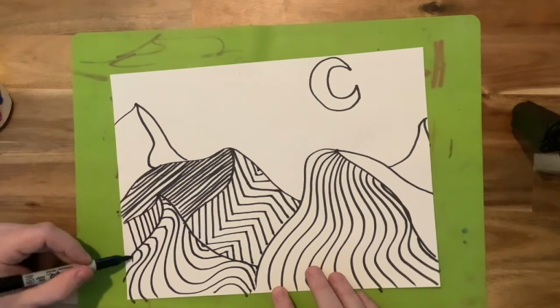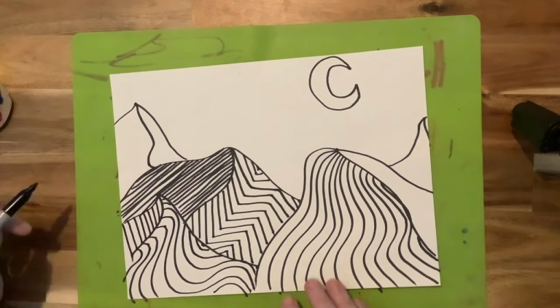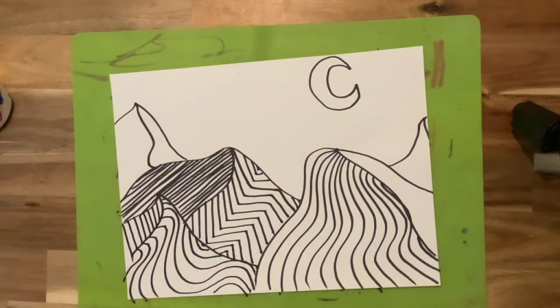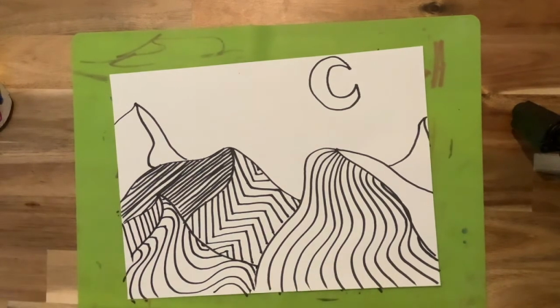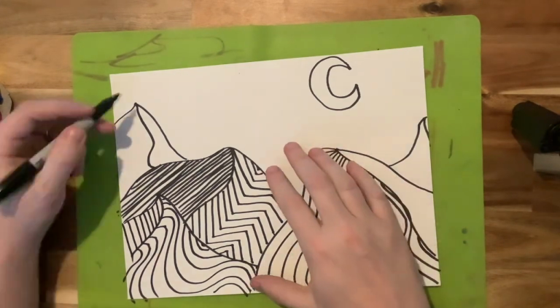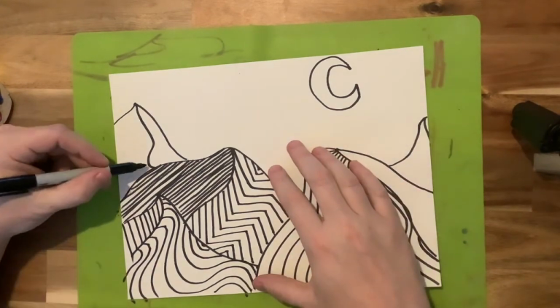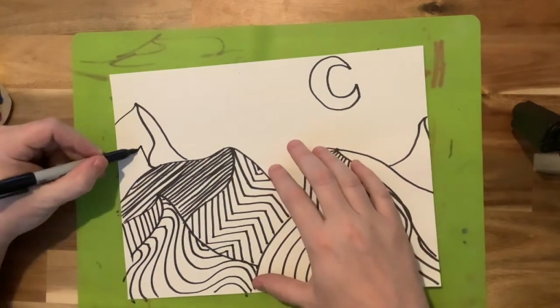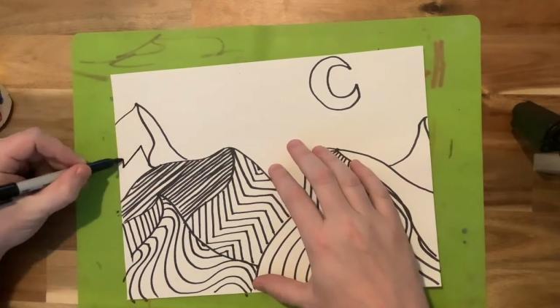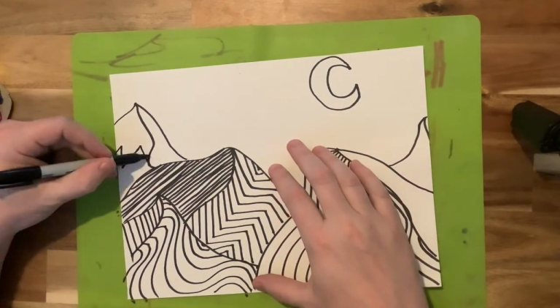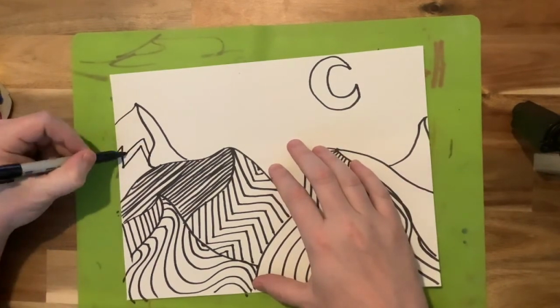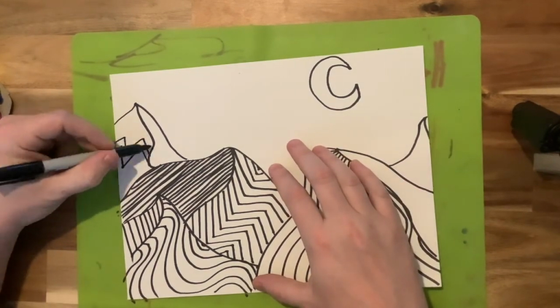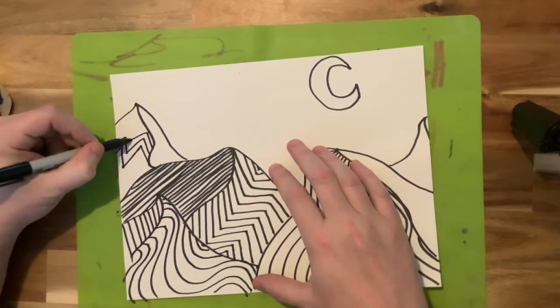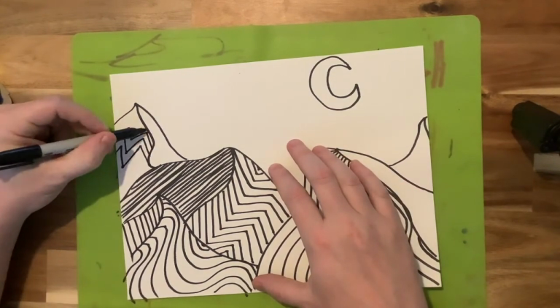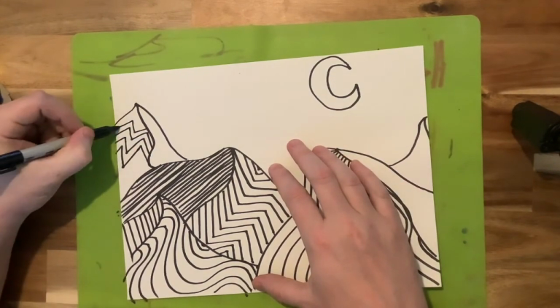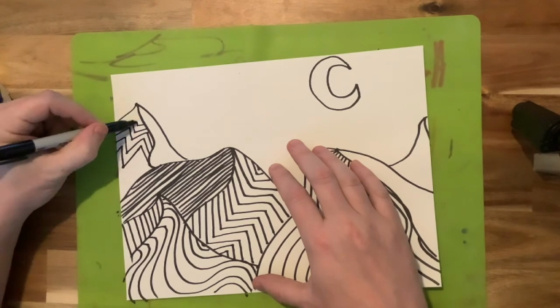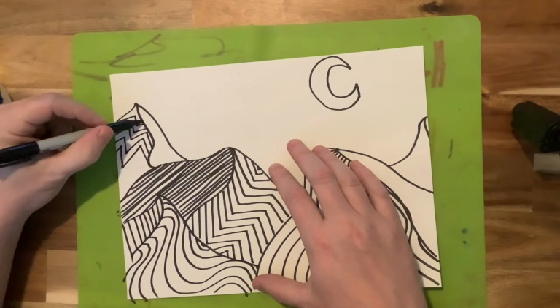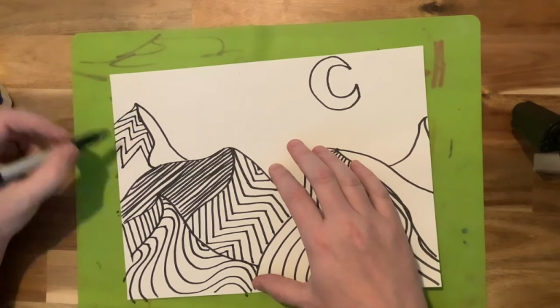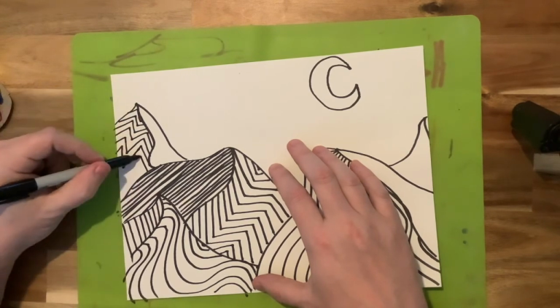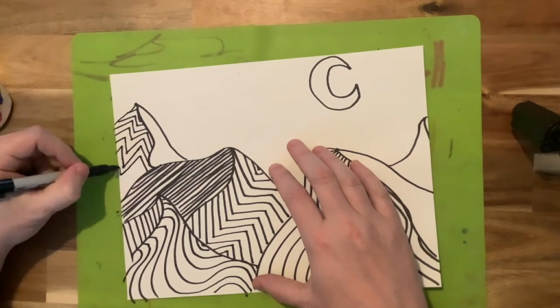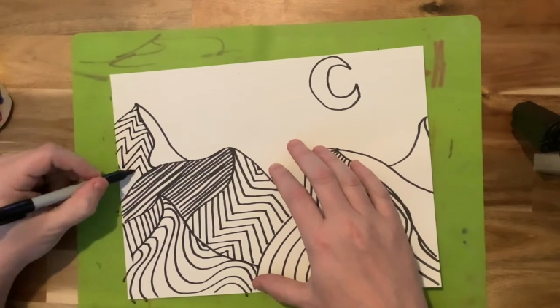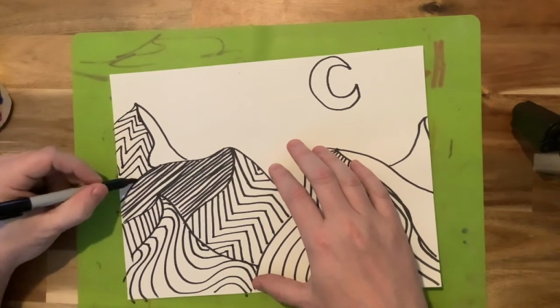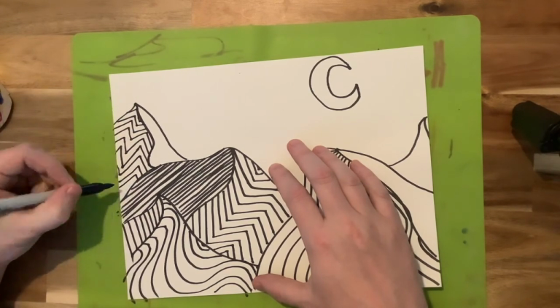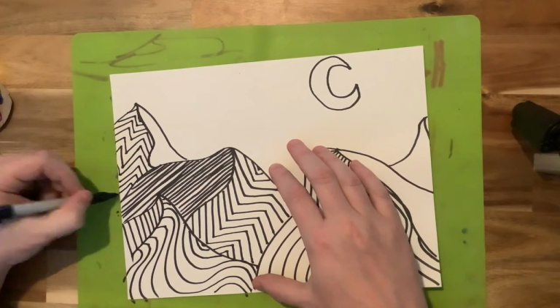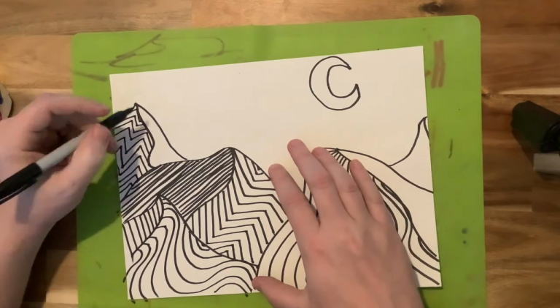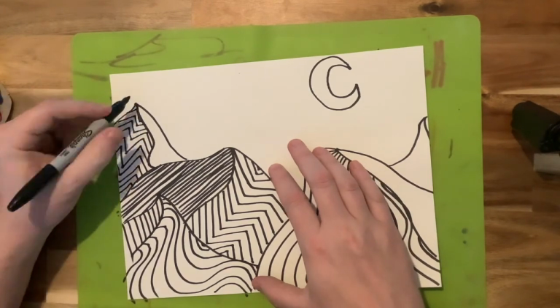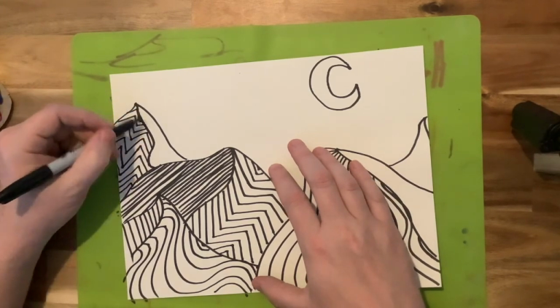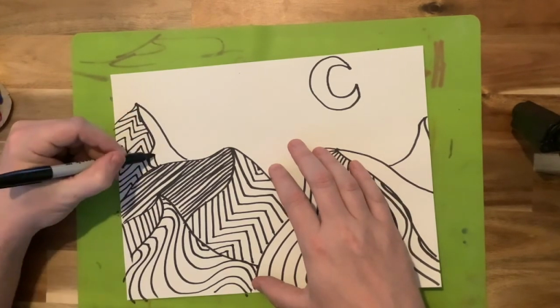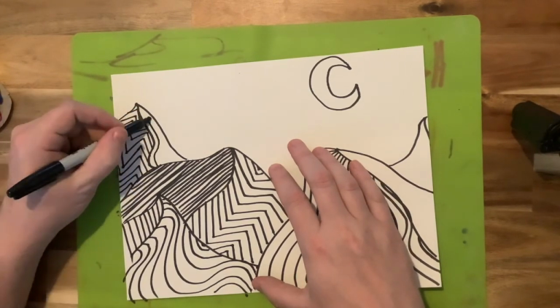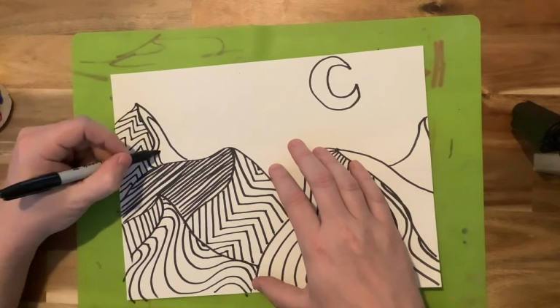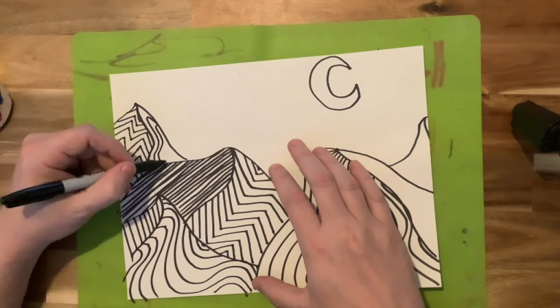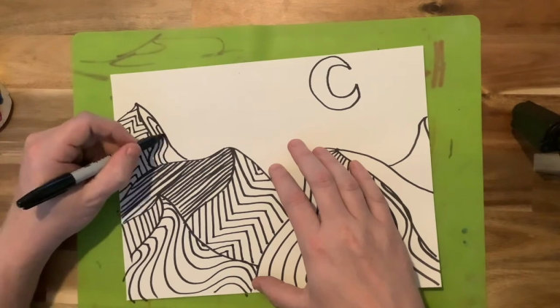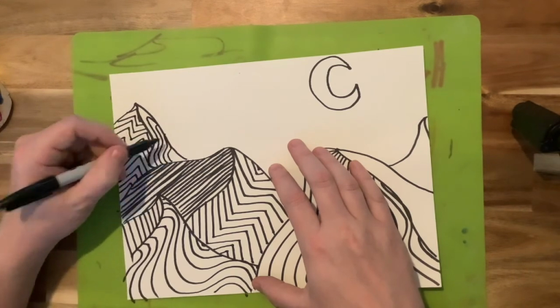An artist always wants to have their sort of signature style — something that differentiates their work from other people's — and this is a very unique approach.